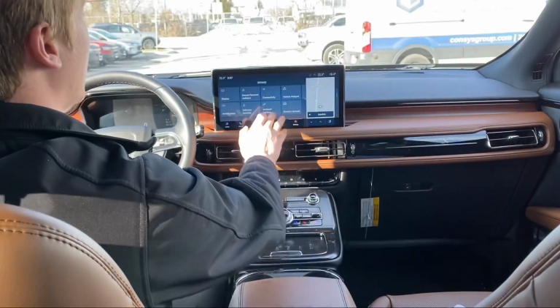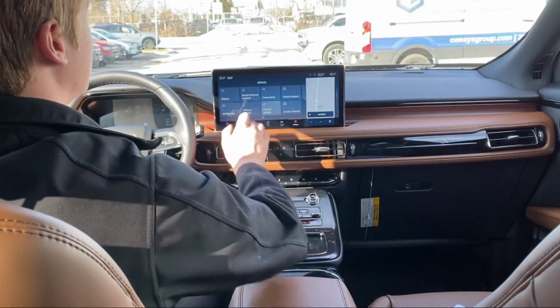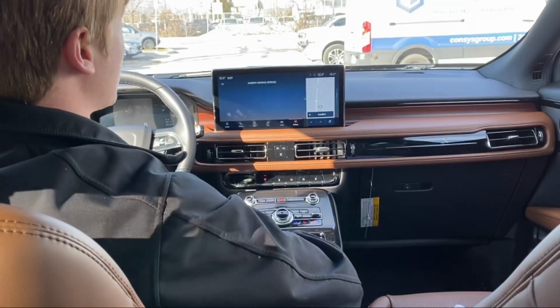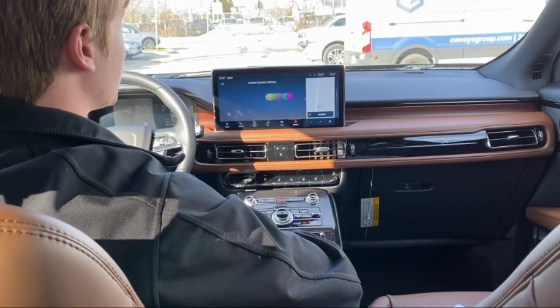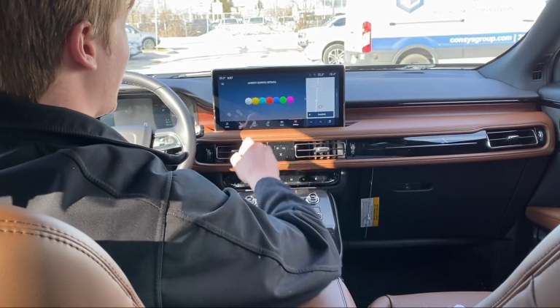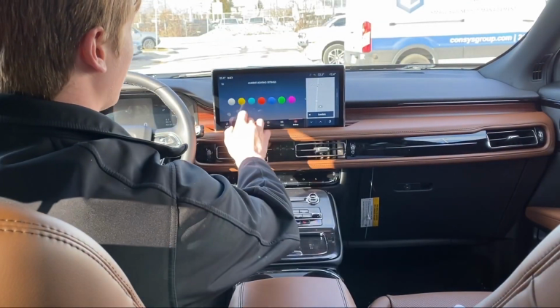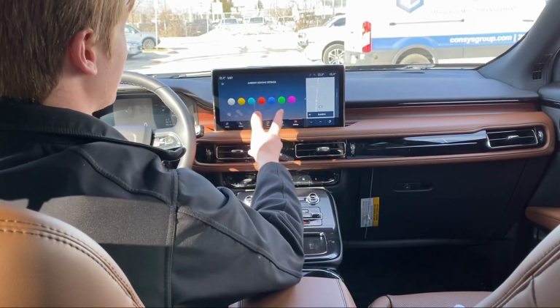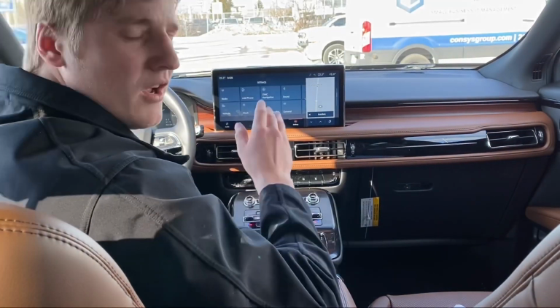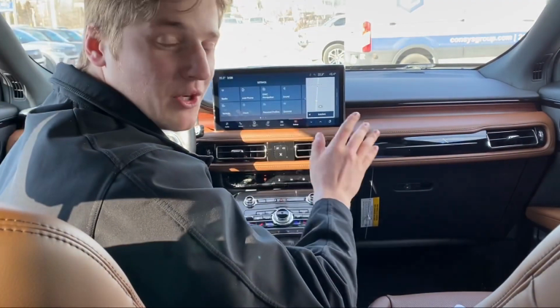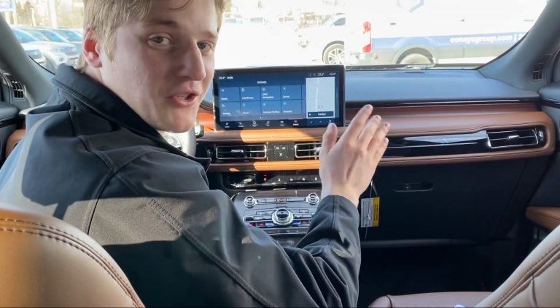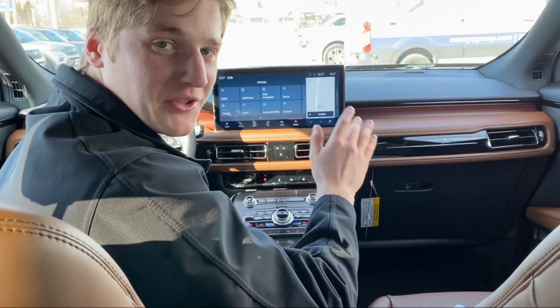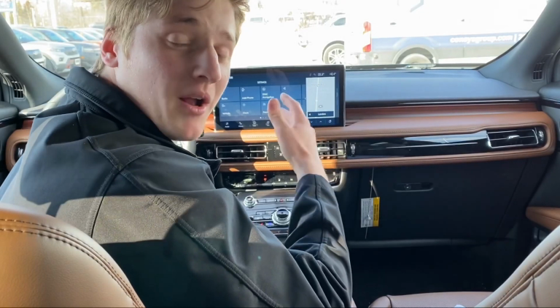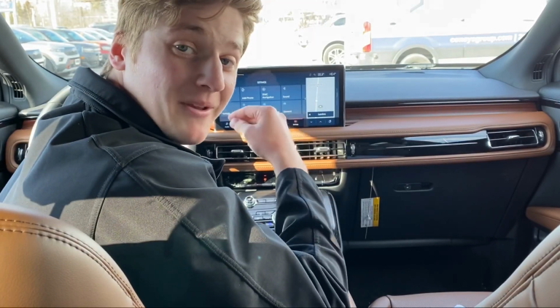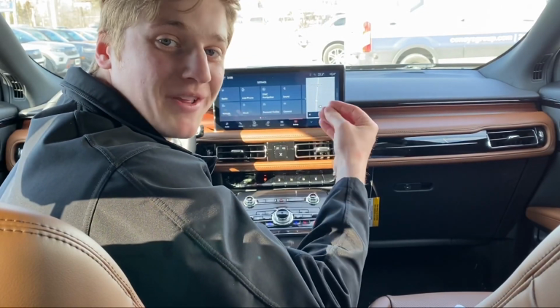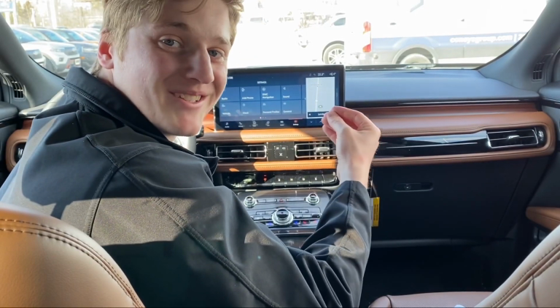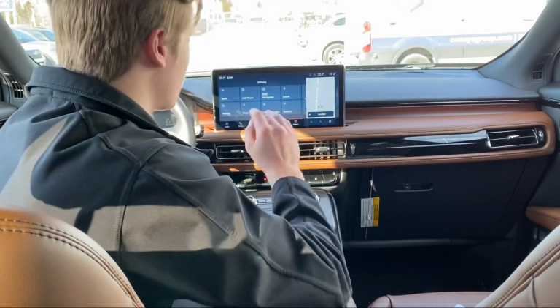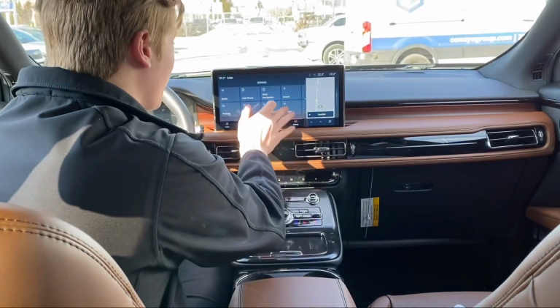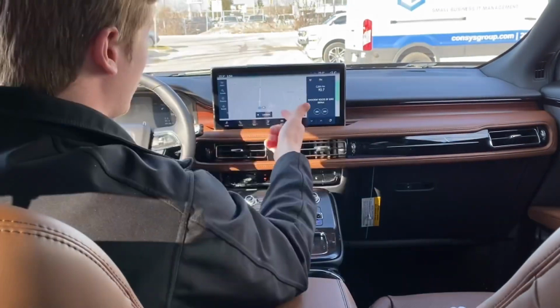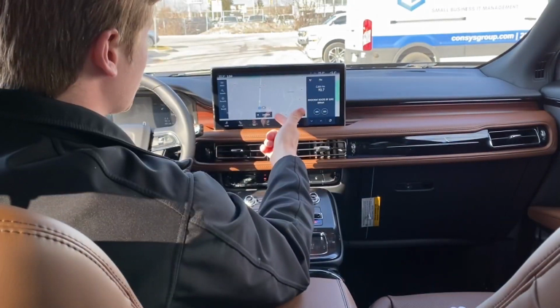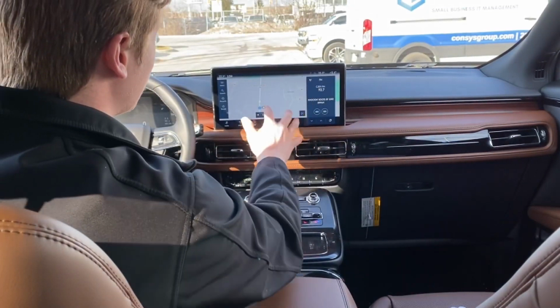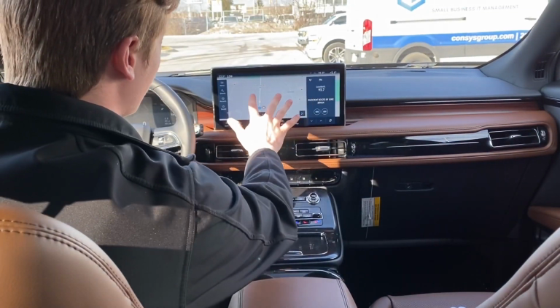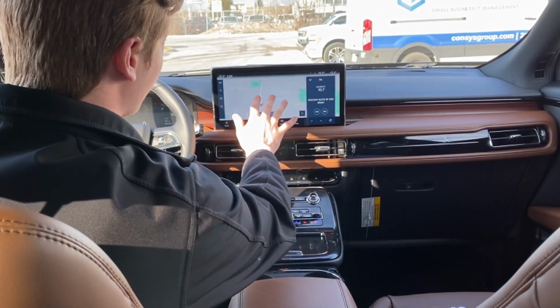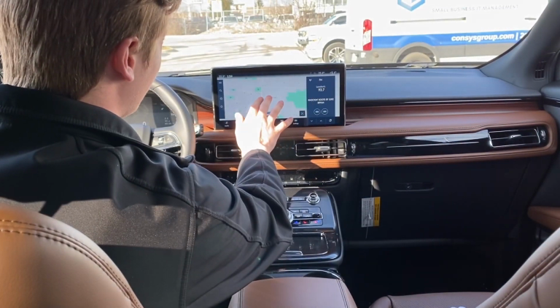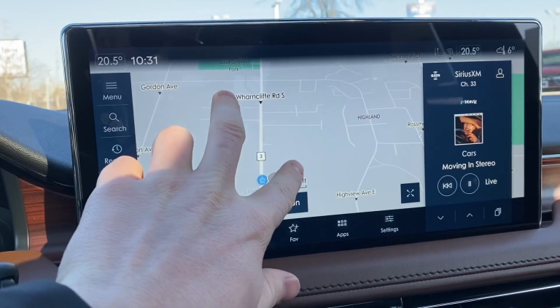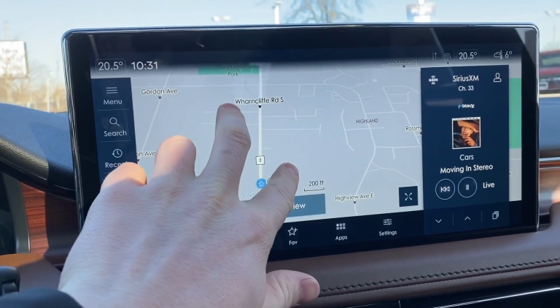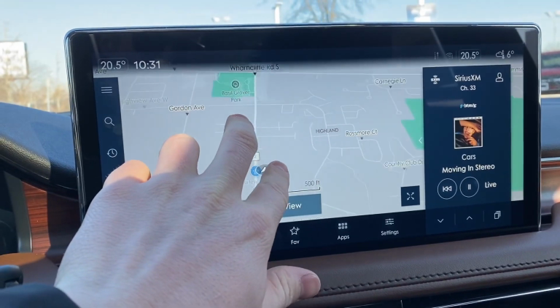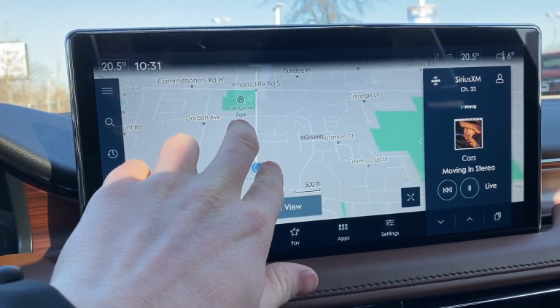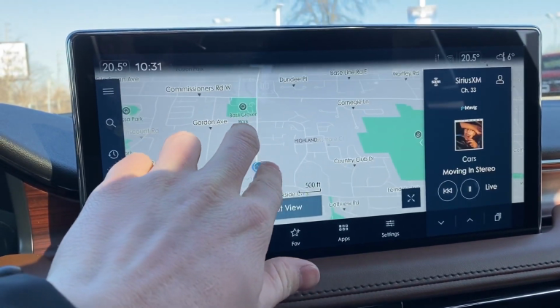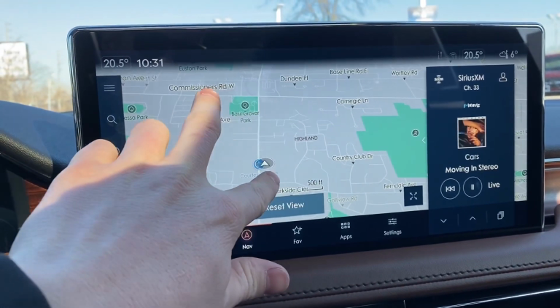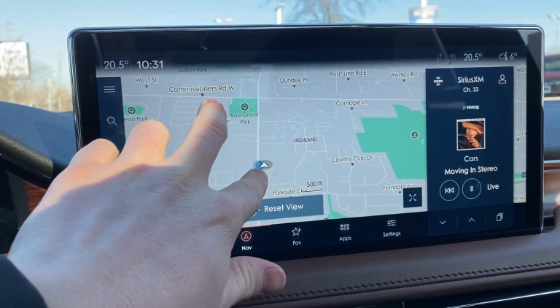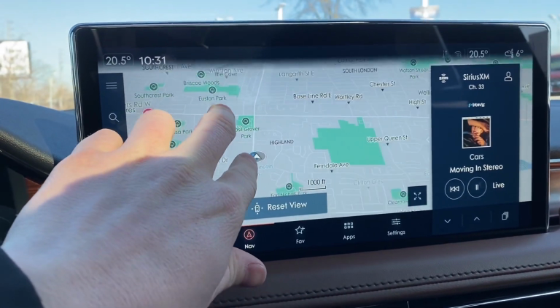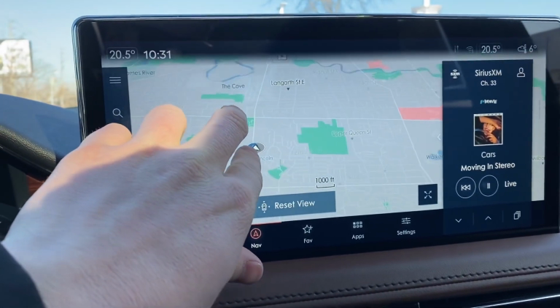This car also has ambient lighting, which is nice. There are so many features on the screen it'd probably take me 20 minutes to go through all of them. We also have built-in navigation here. Look at that responsiveness with the screen — let me just zoom out.